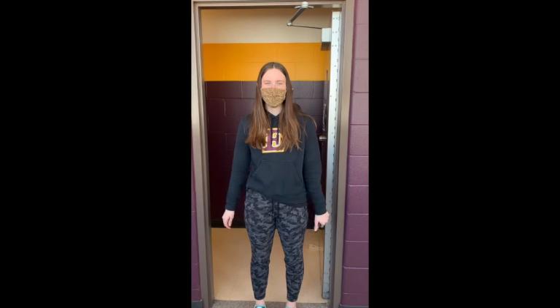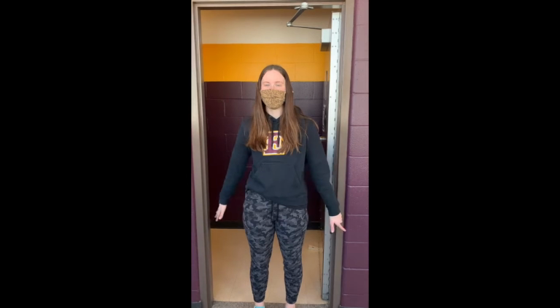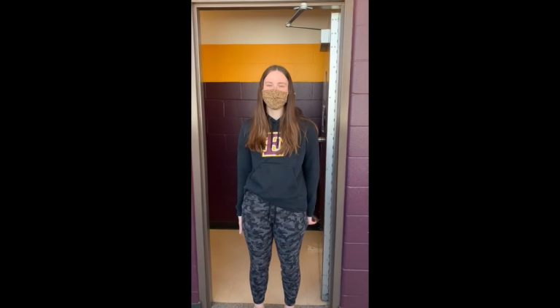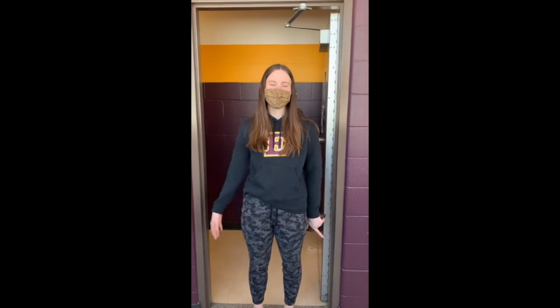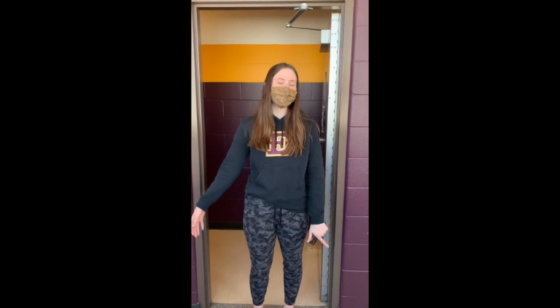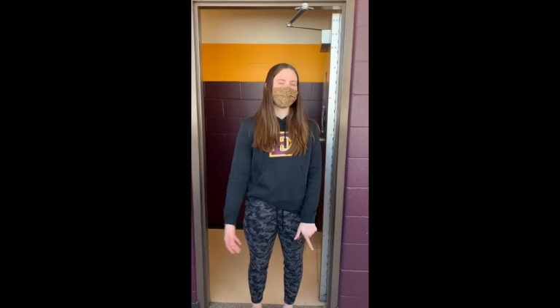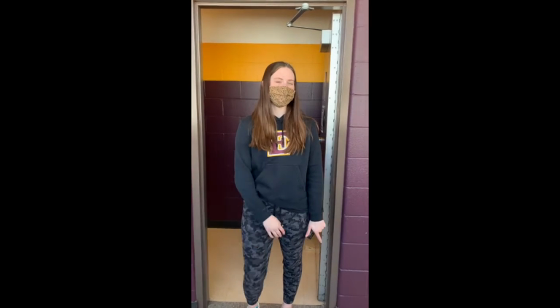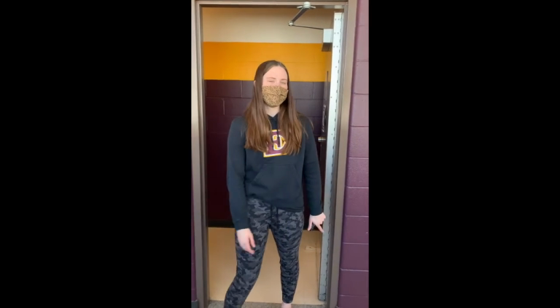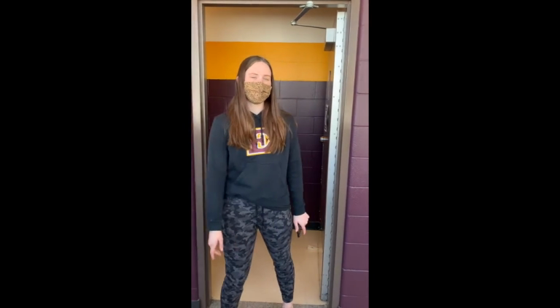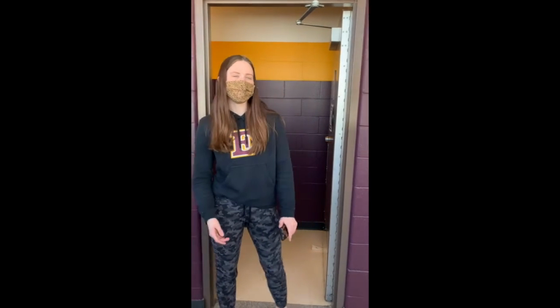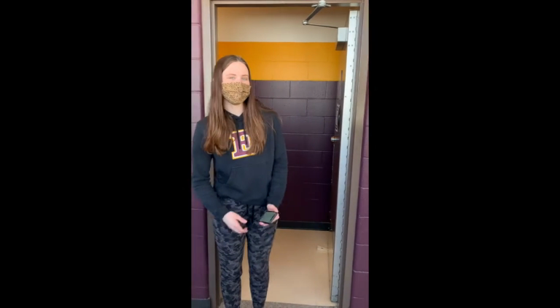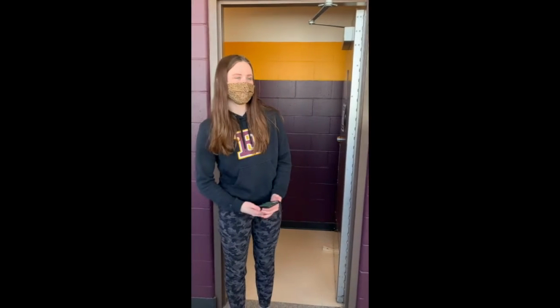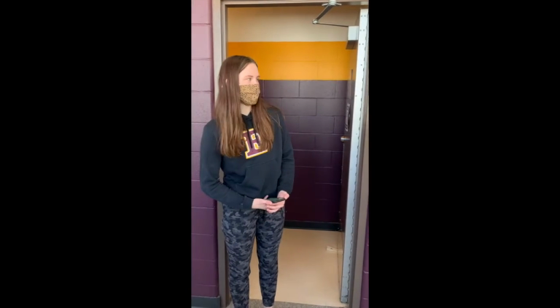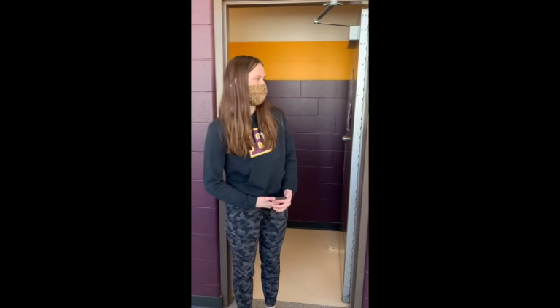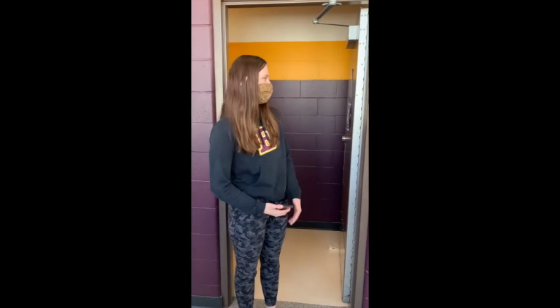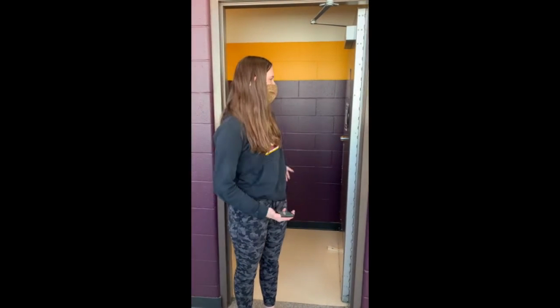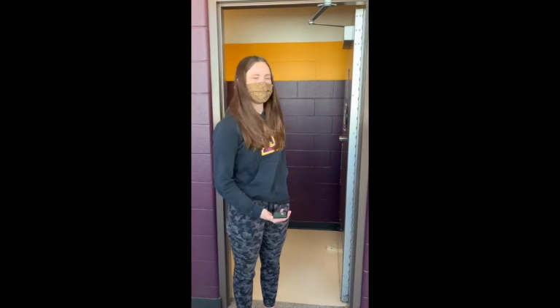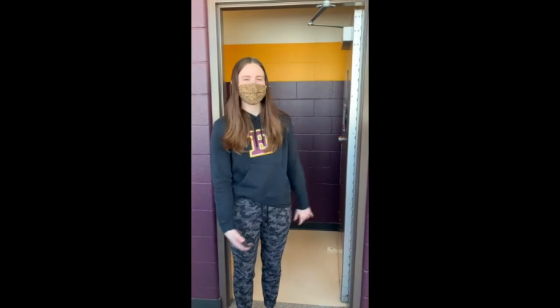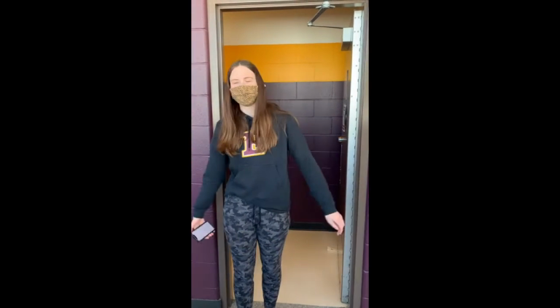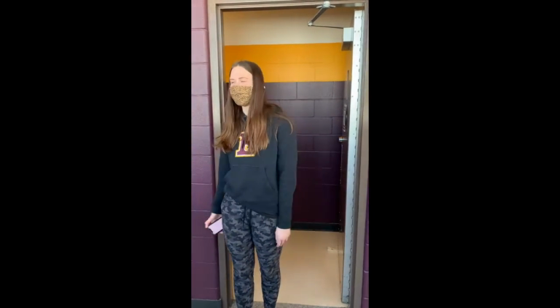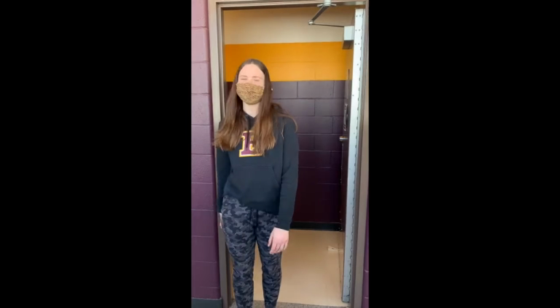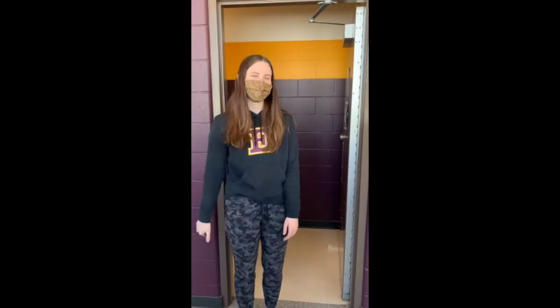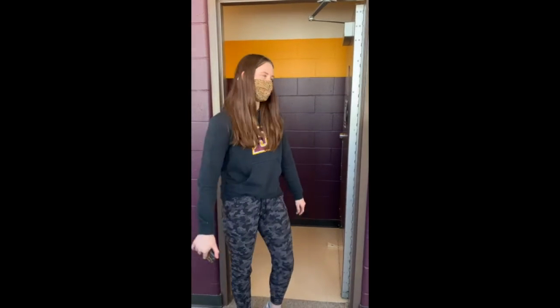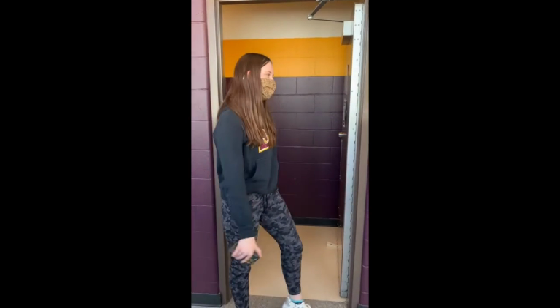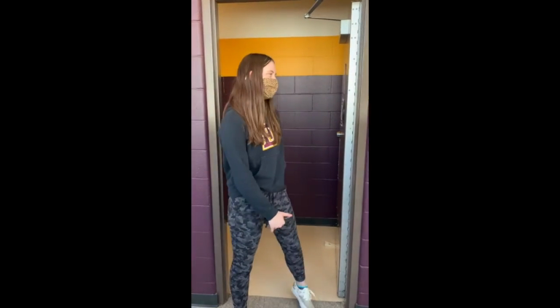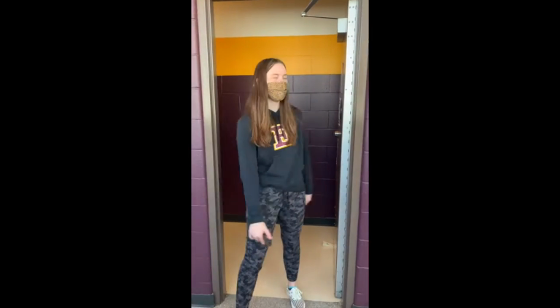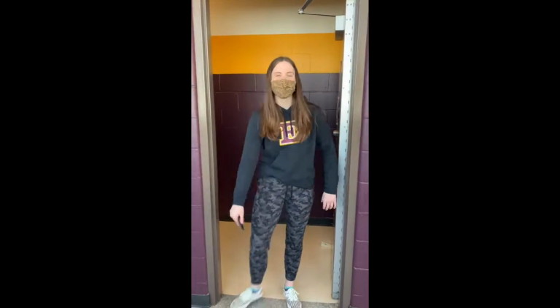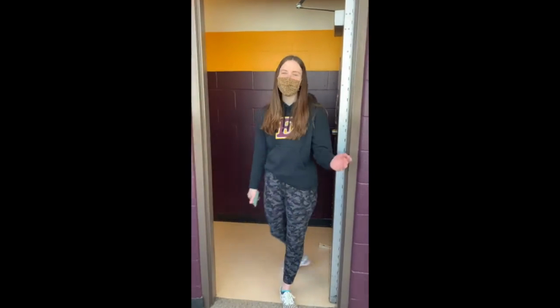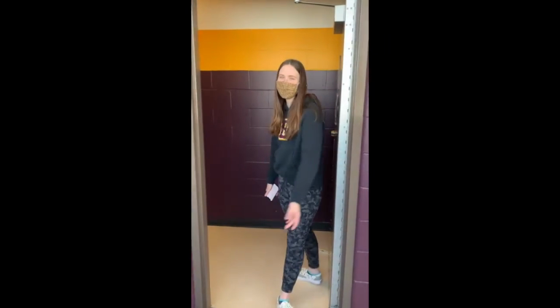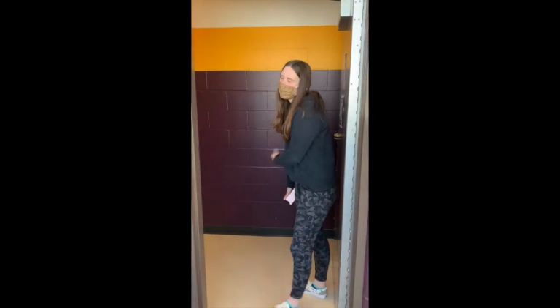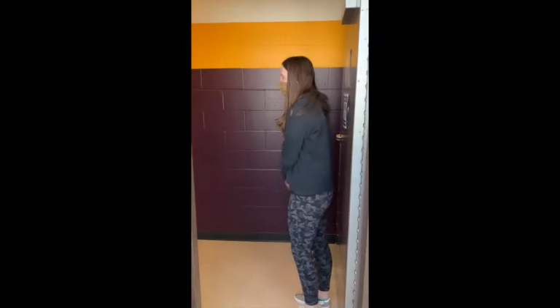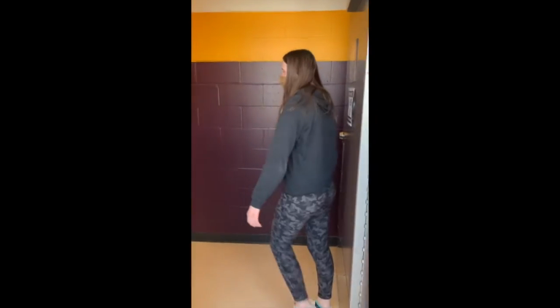Hi, my name is Sage Devin and I wanted to show you why the Edge Grove Festival Women's Locker Room needs renovations, so if you follow me, I'll give you a quick tour.